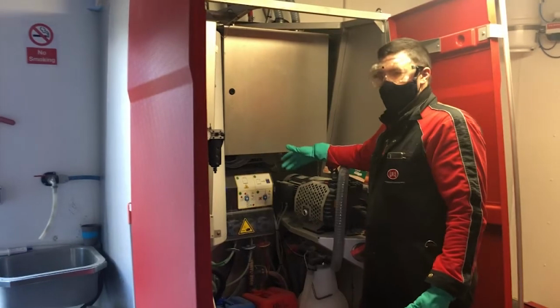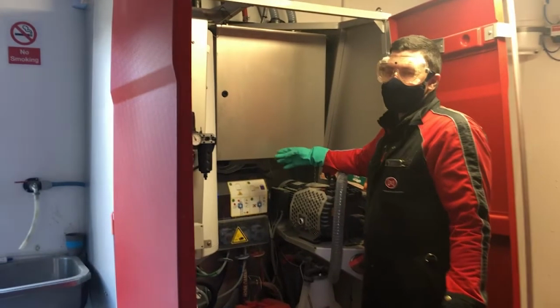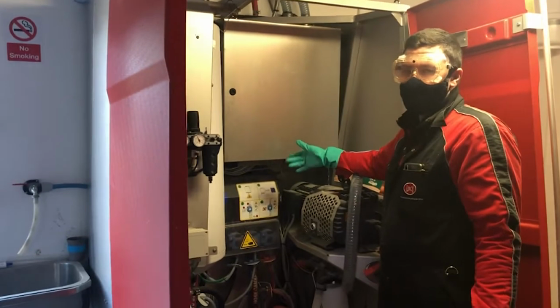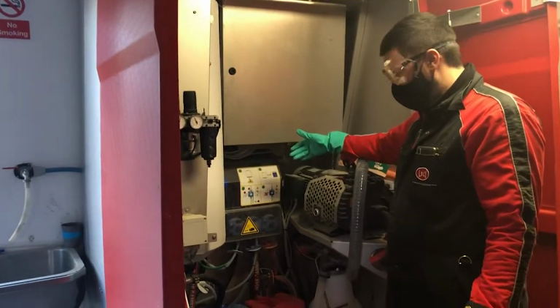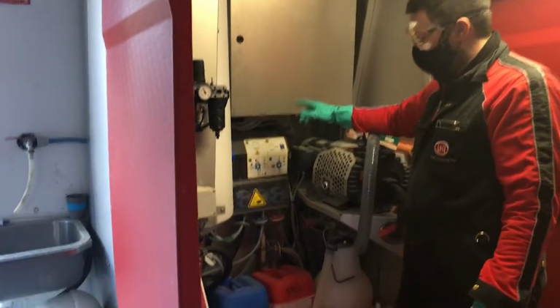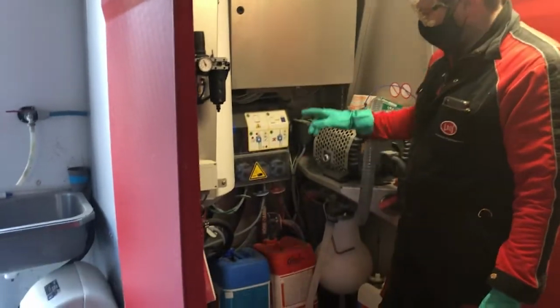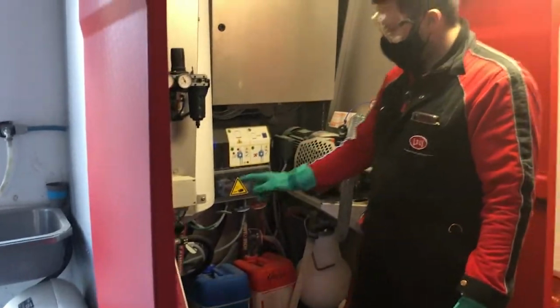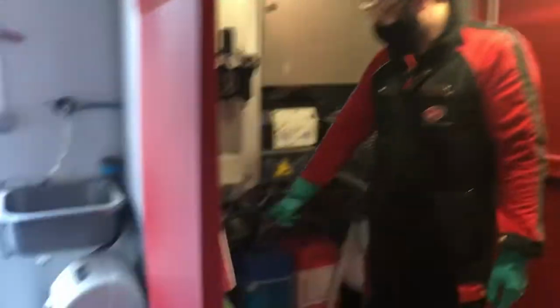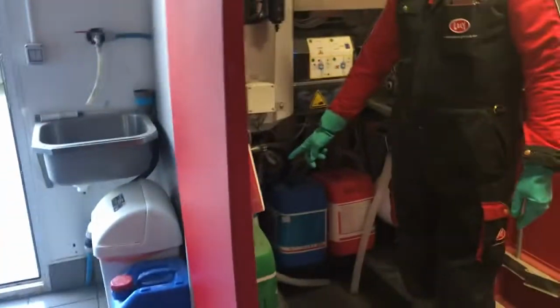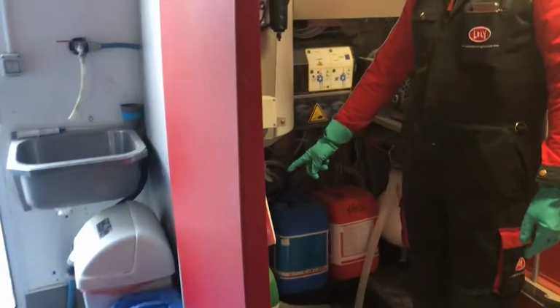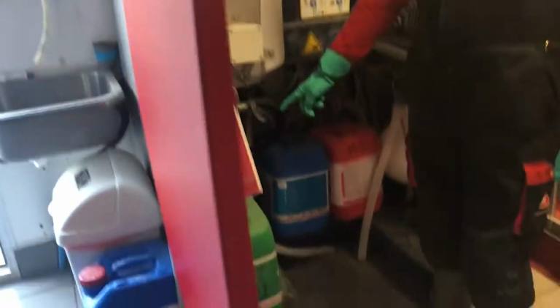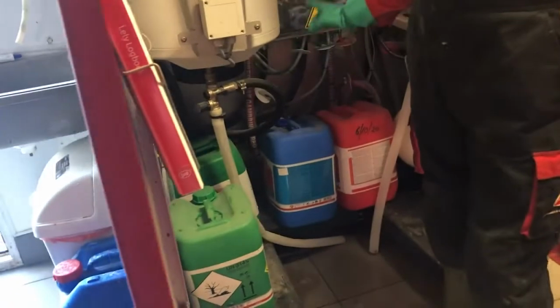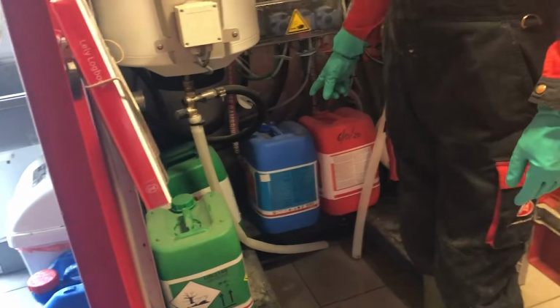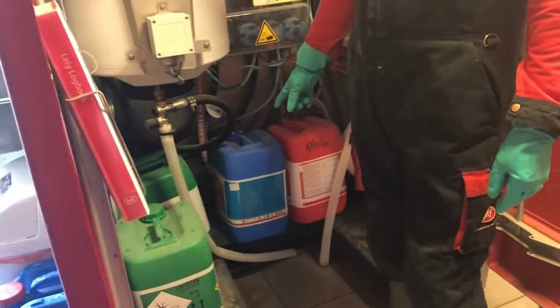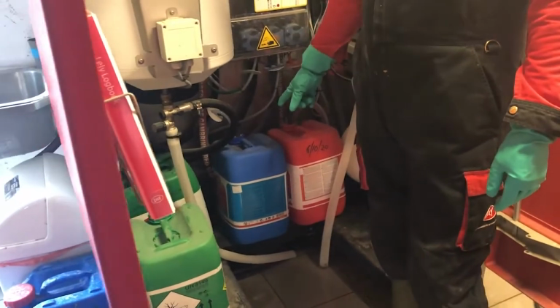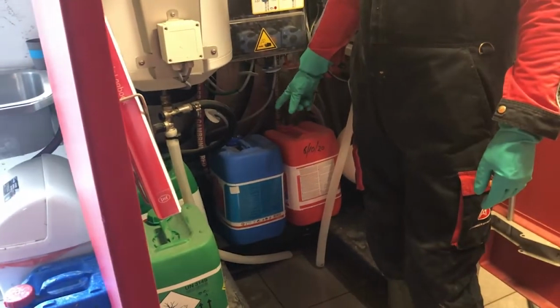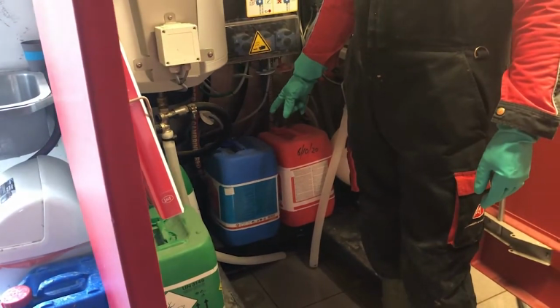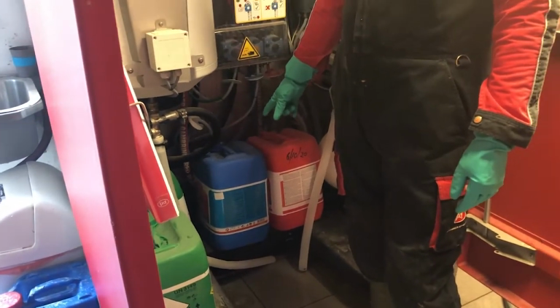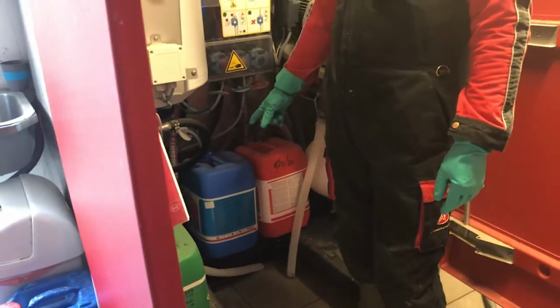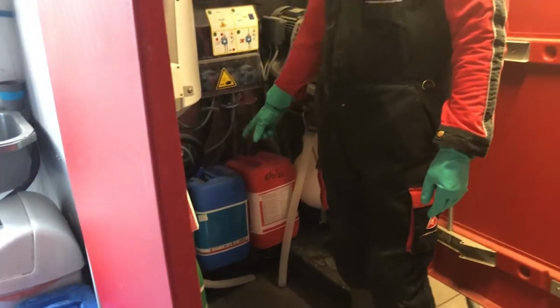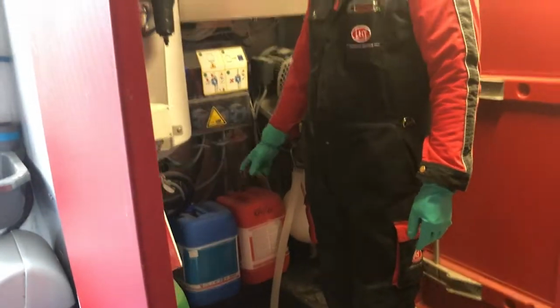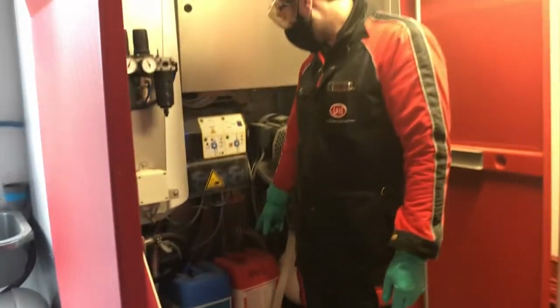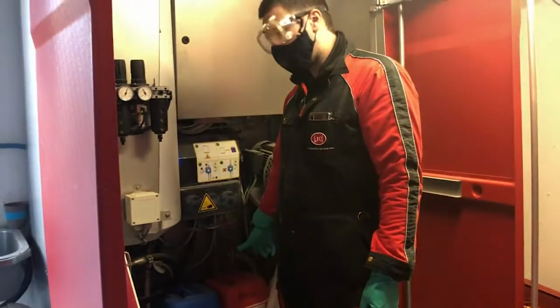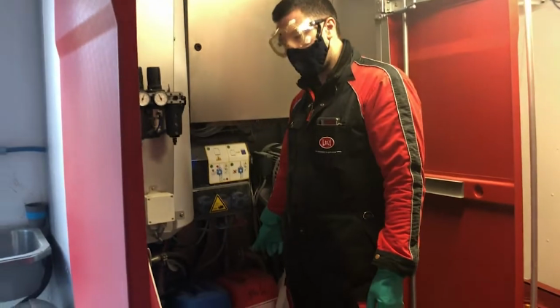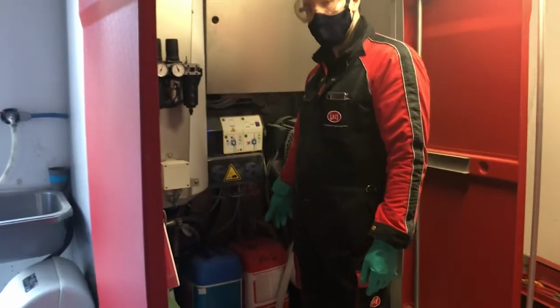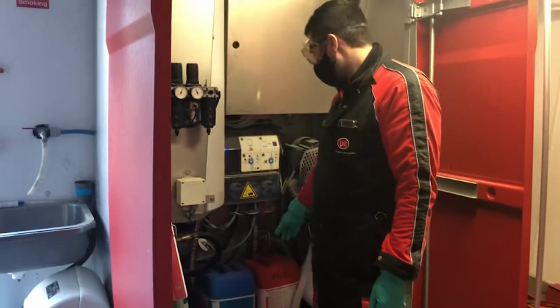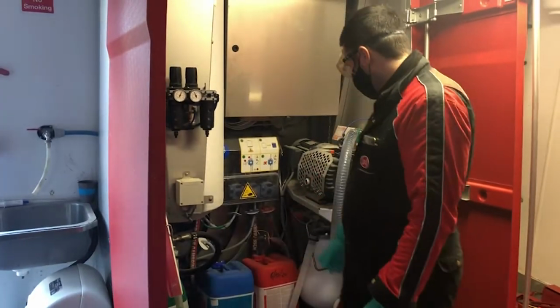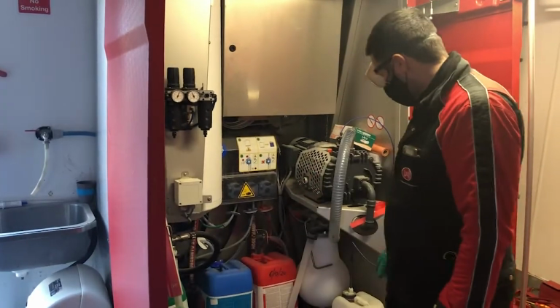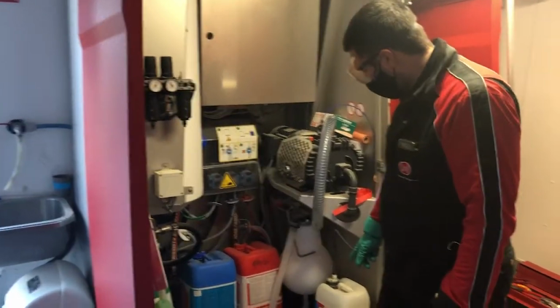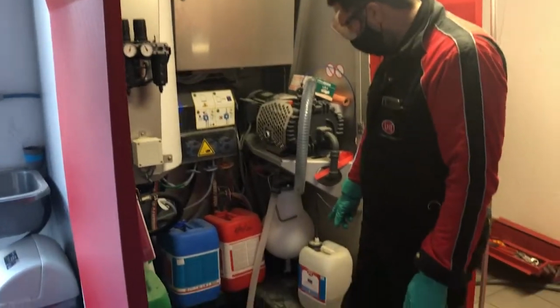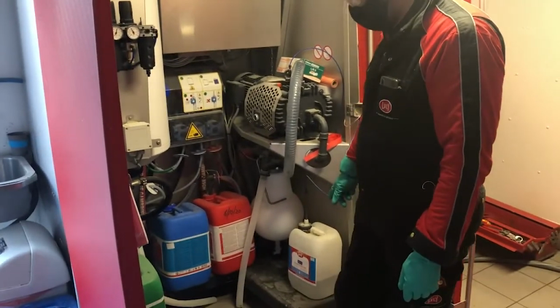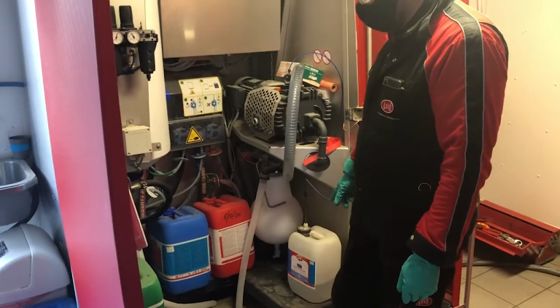In the centre unit of your robot you have three chemicals: green Astryl for the brushes, blue Astrylin for alkaline hot wash, and red is your acid for the hot wash. You also have your vacuum pump cleaning solution.